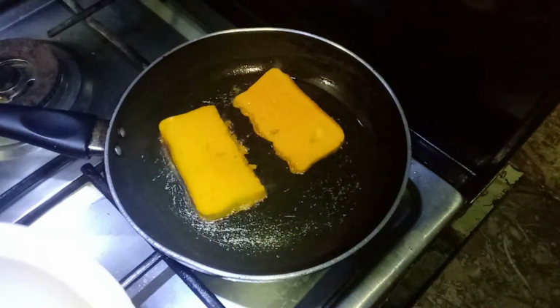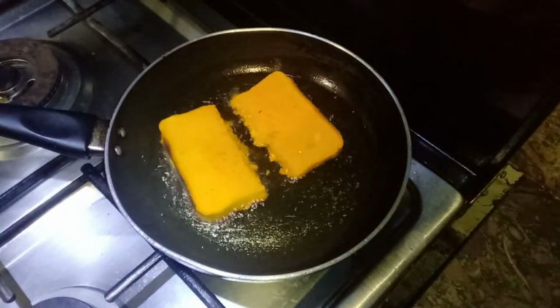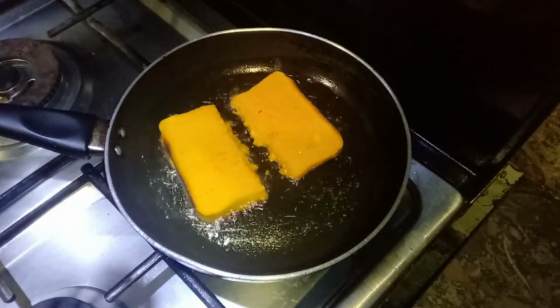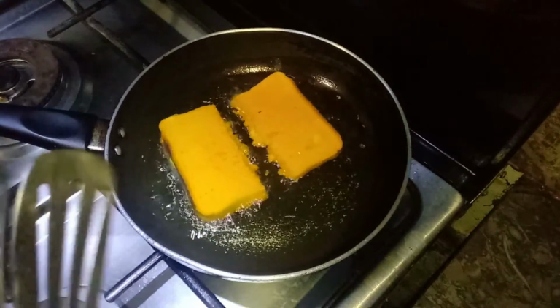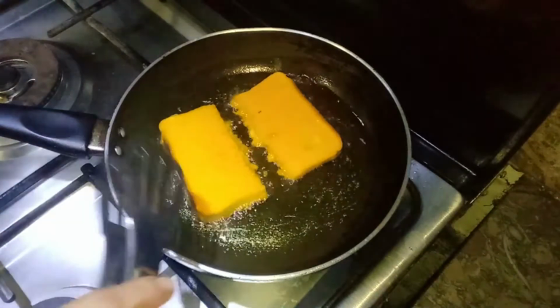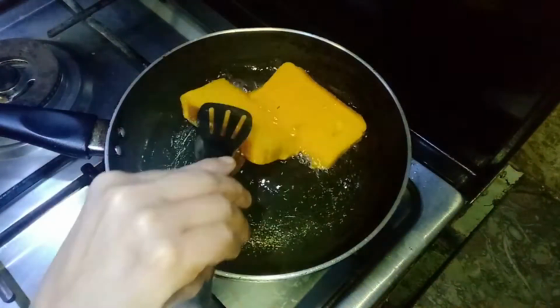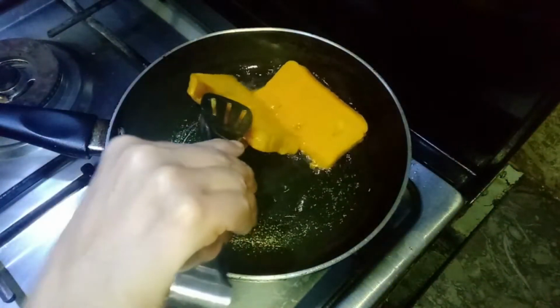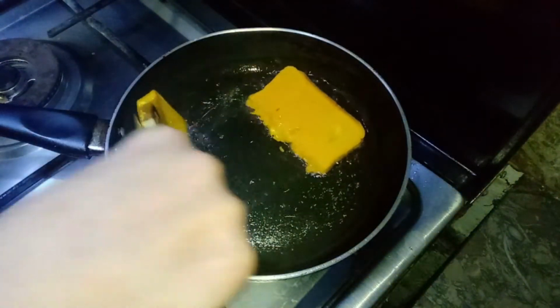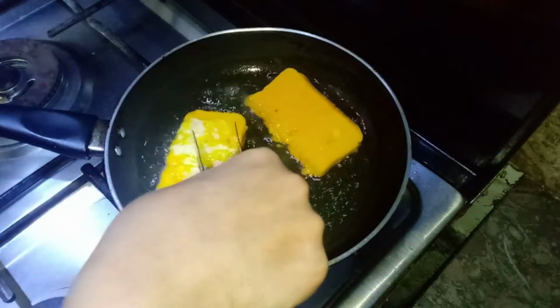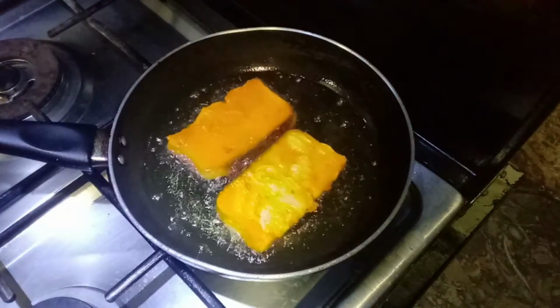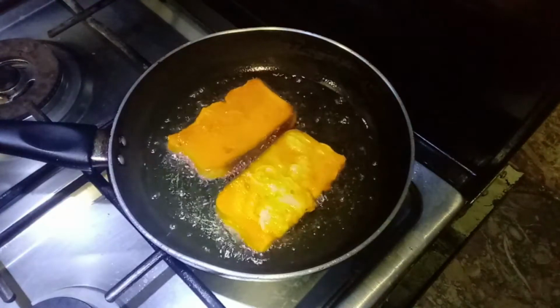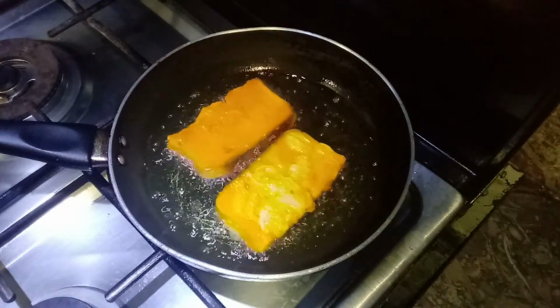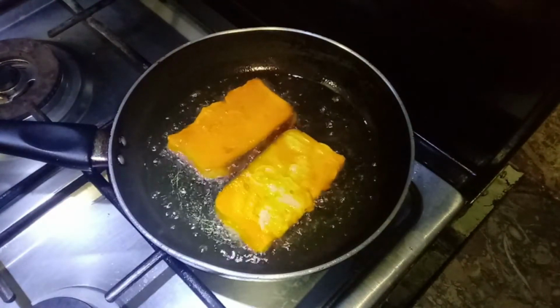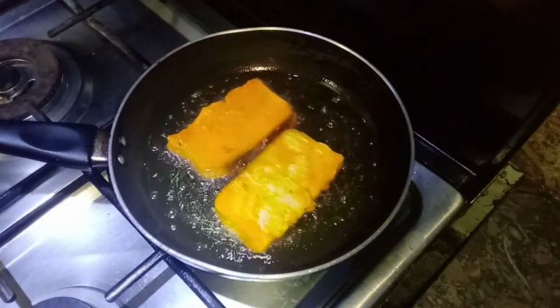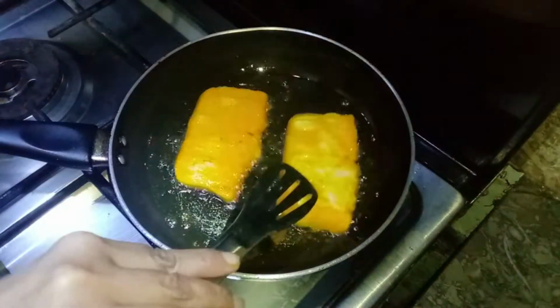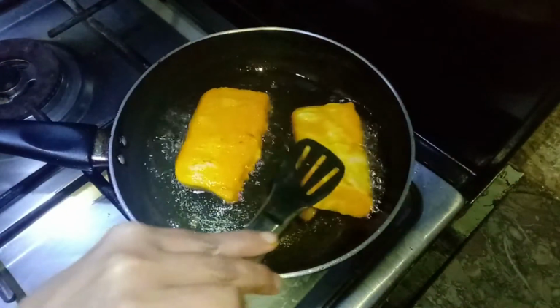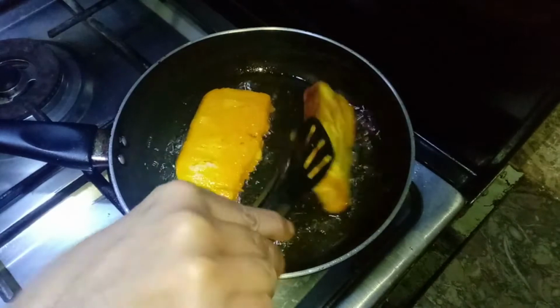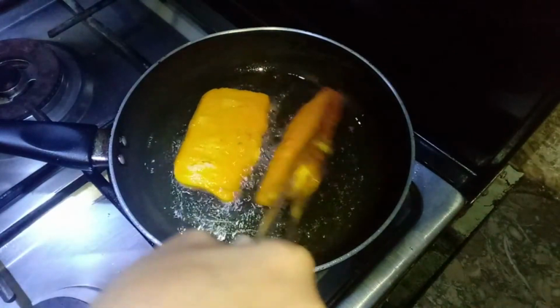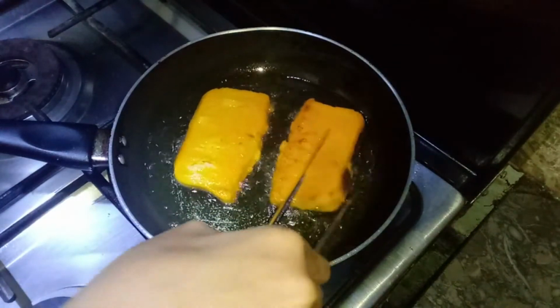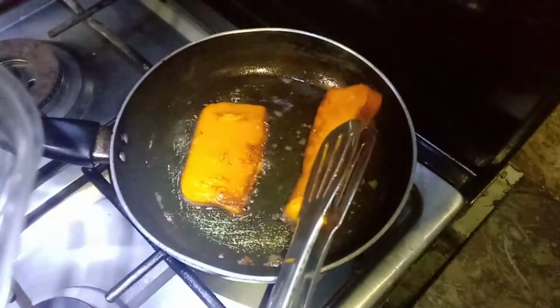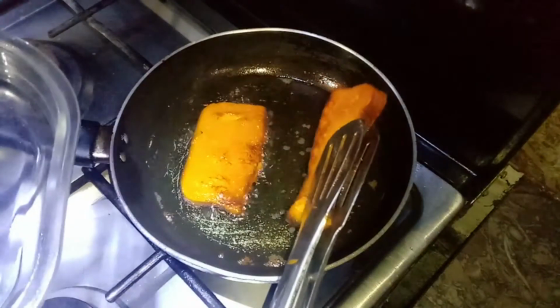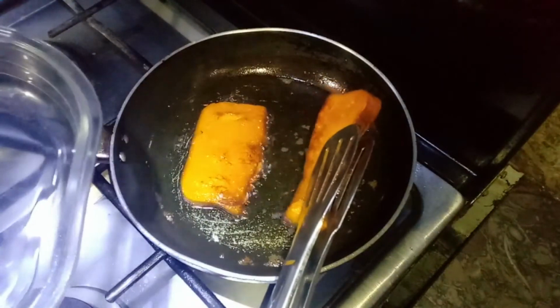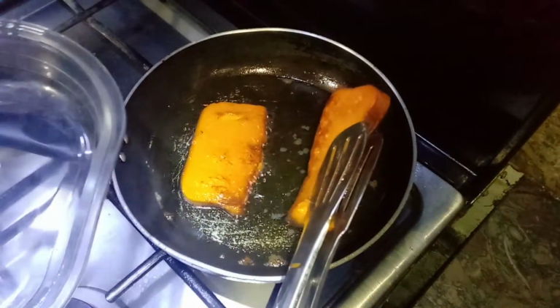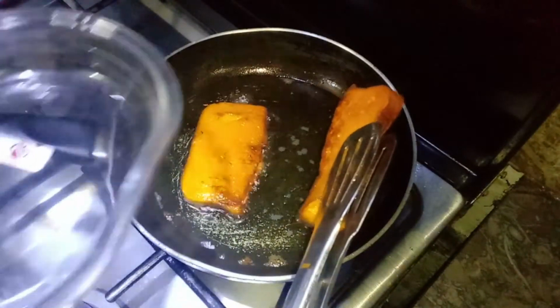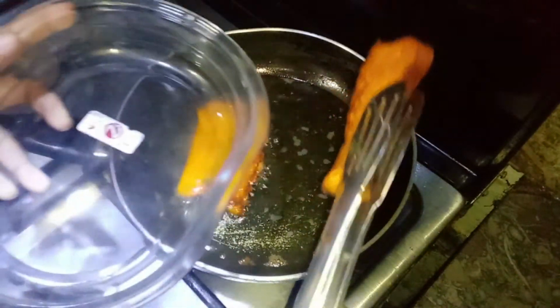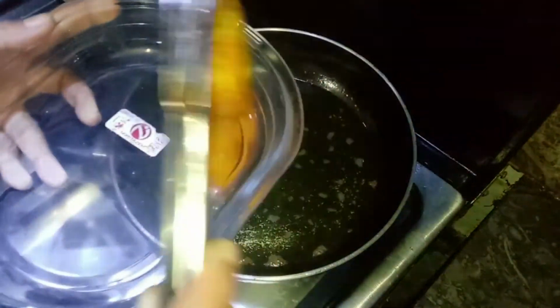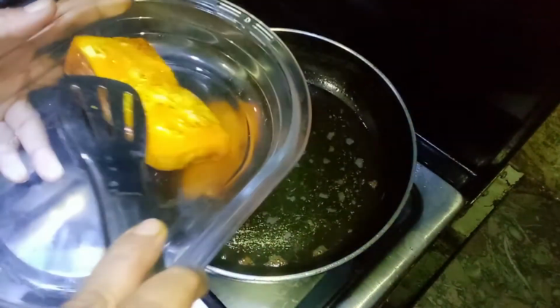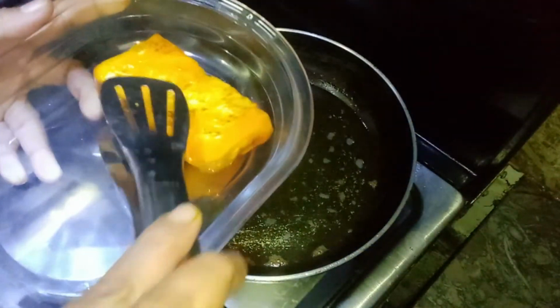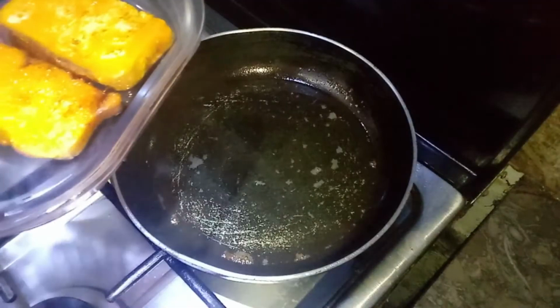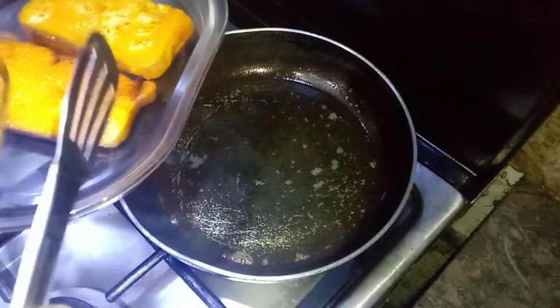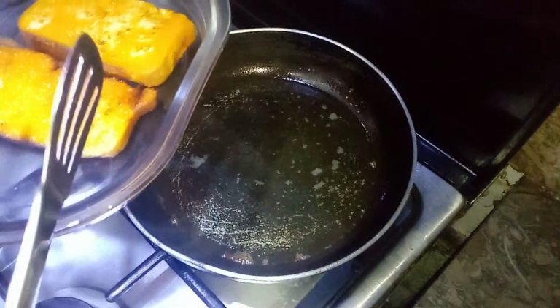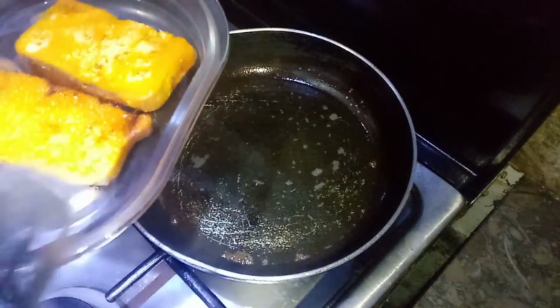We will add the bread into the pan and fry them.